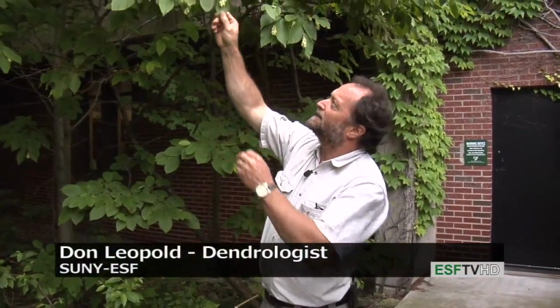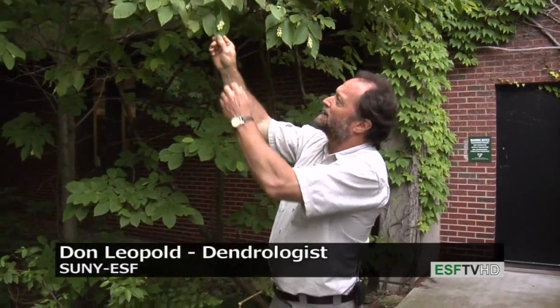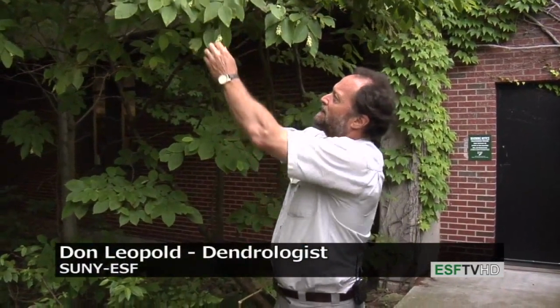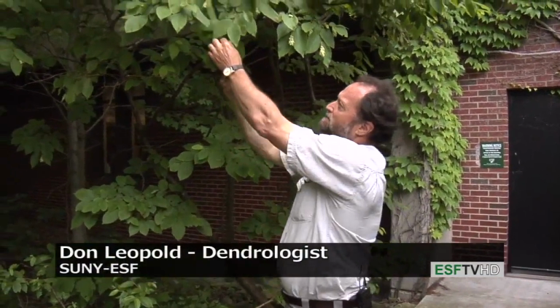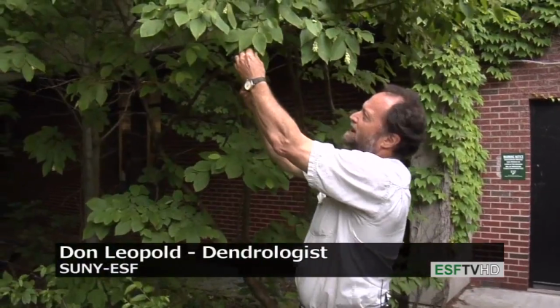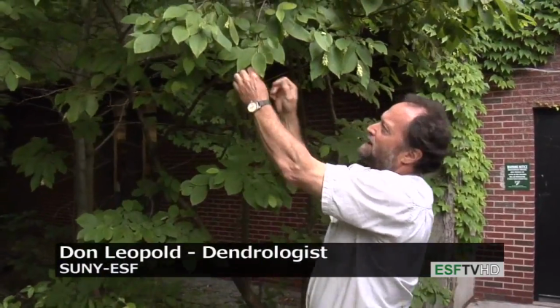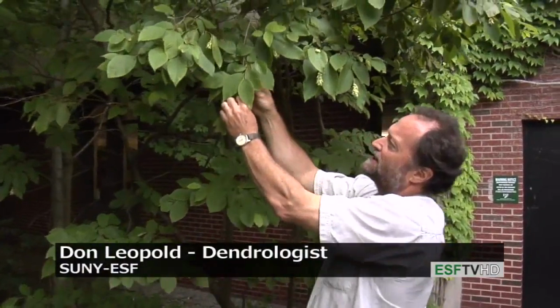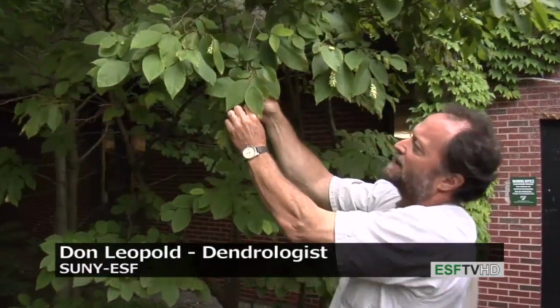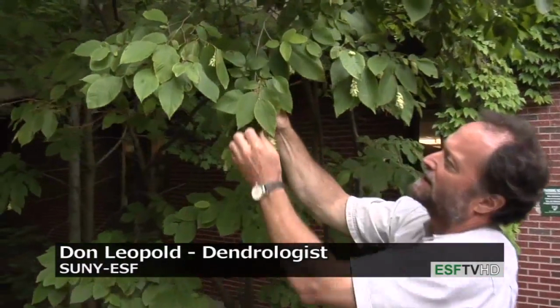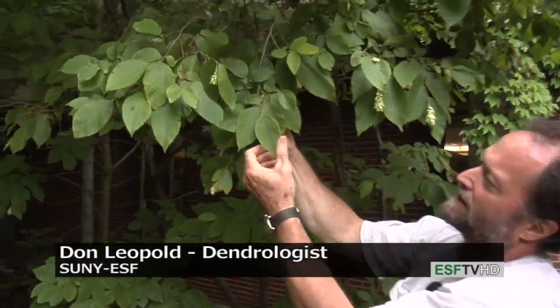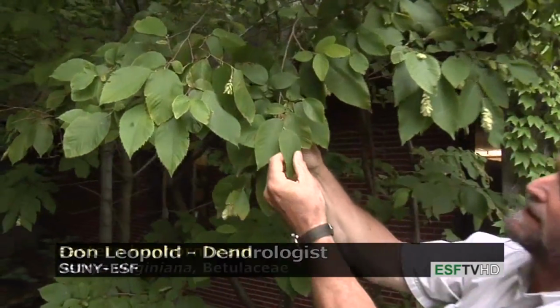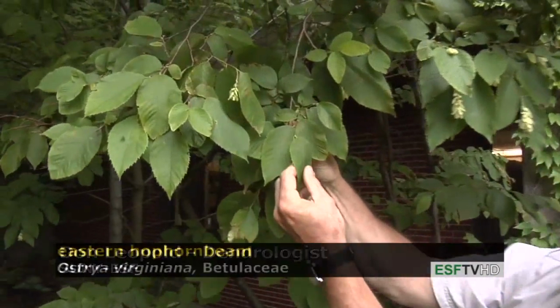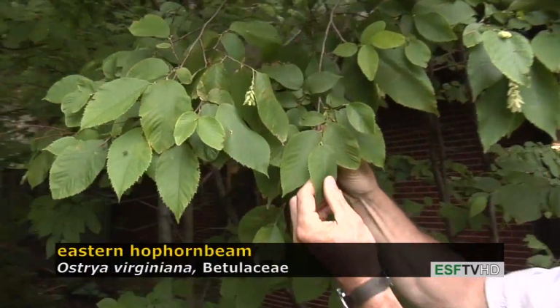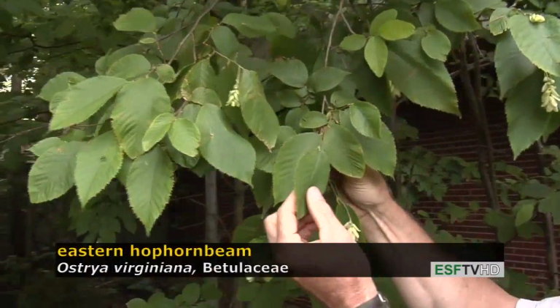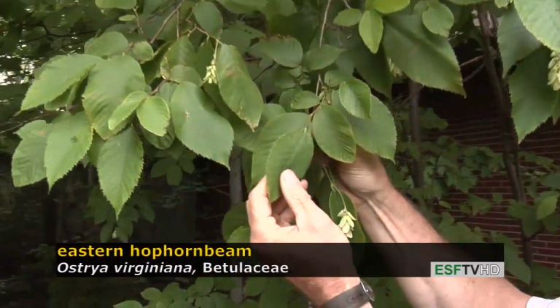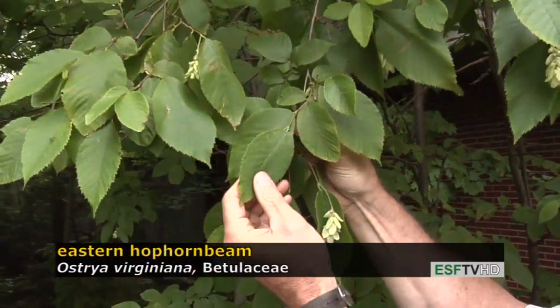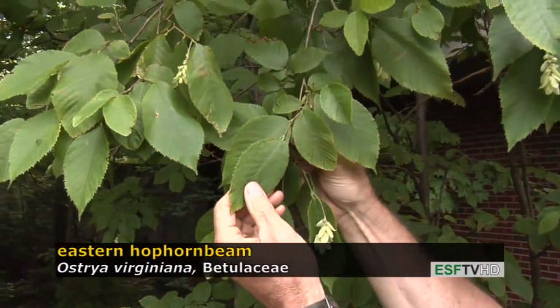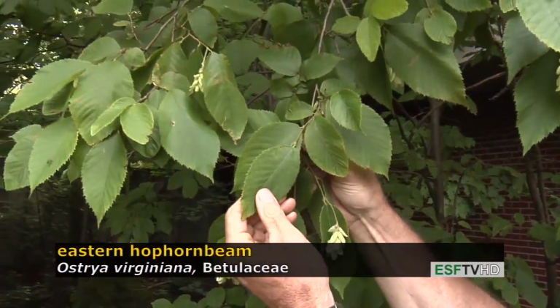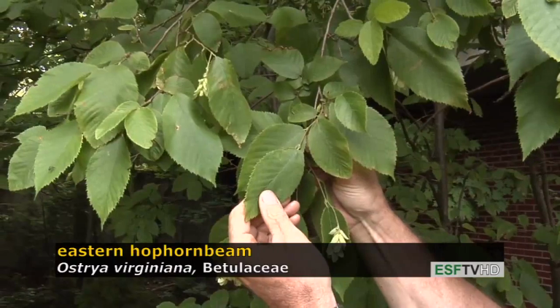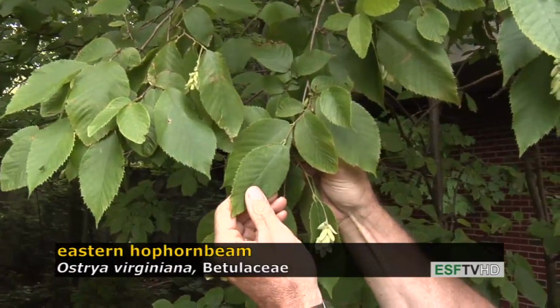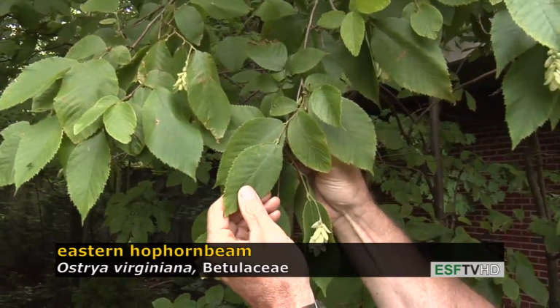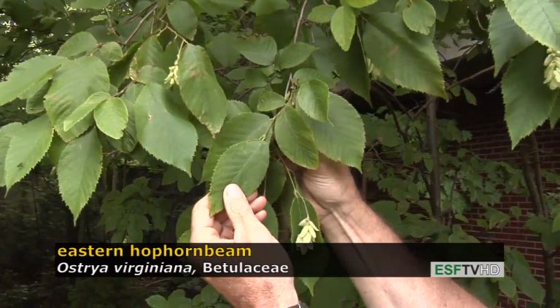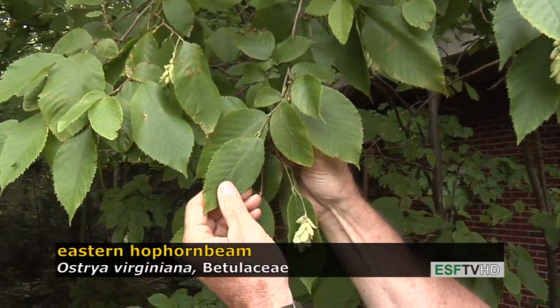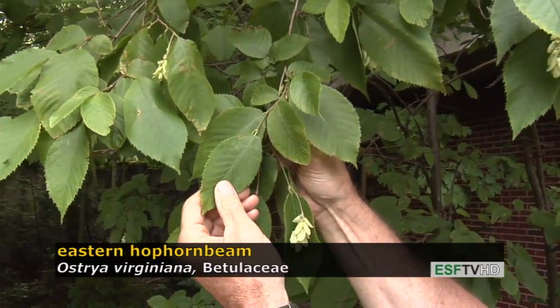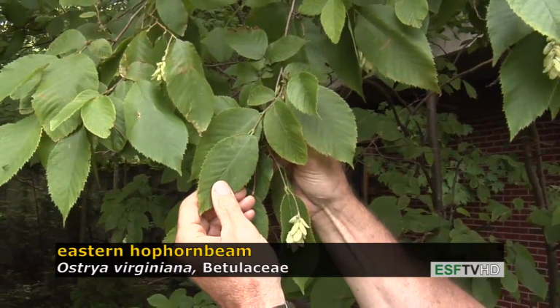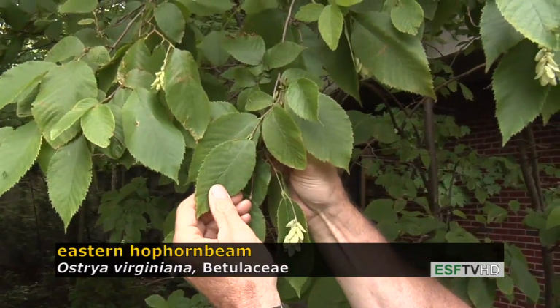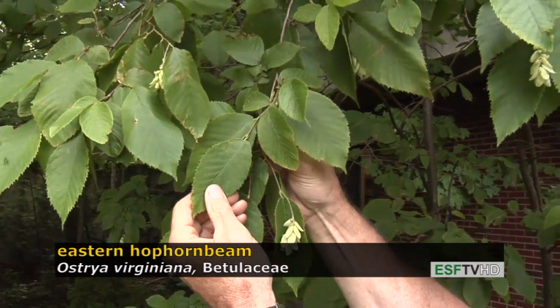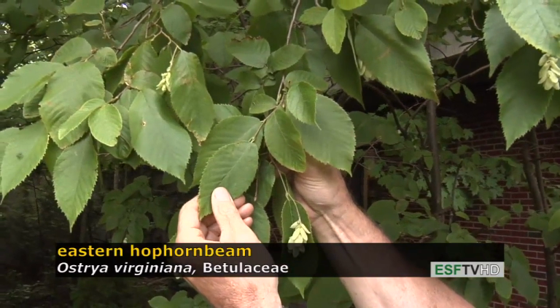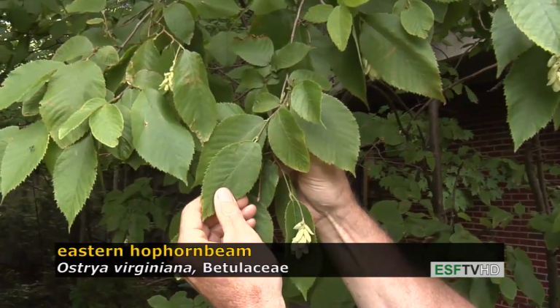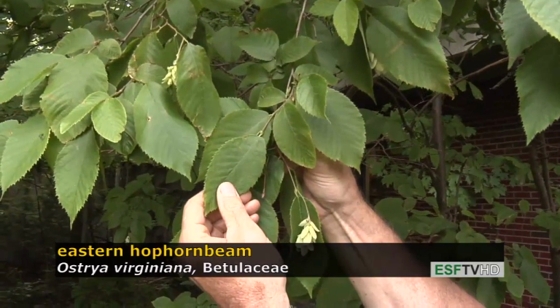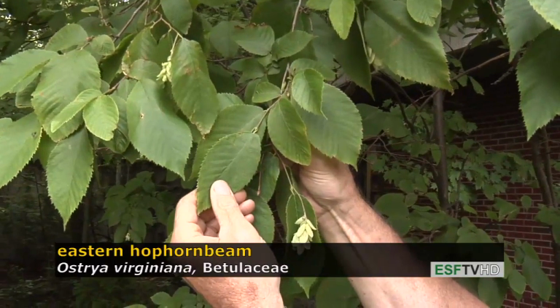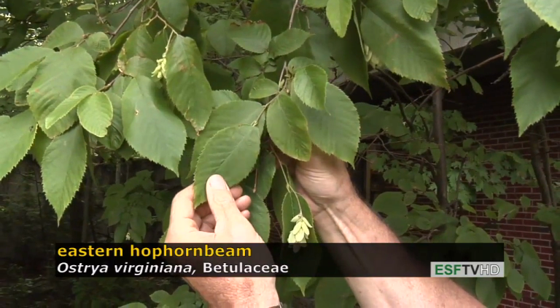The leaves have a birch-like appearance, pinnate venation, and a finely serrated margin, and they occasionally turn bronze to yellow-brown in the fall.